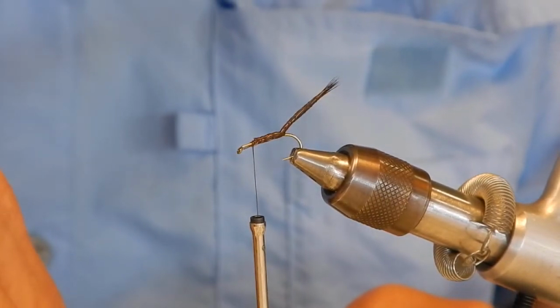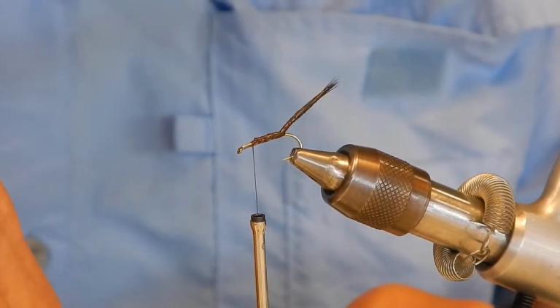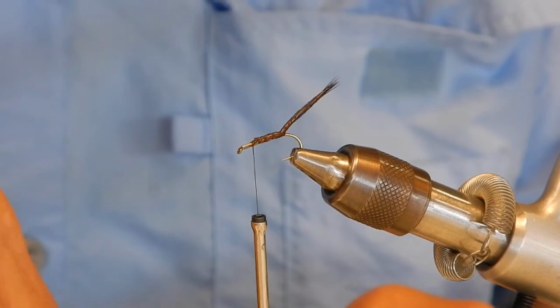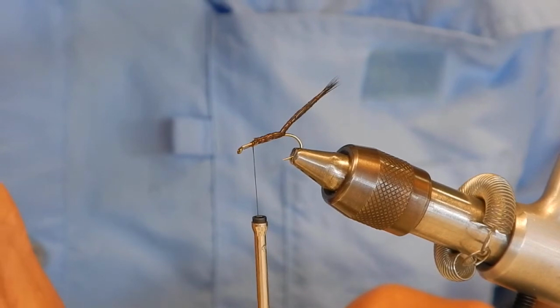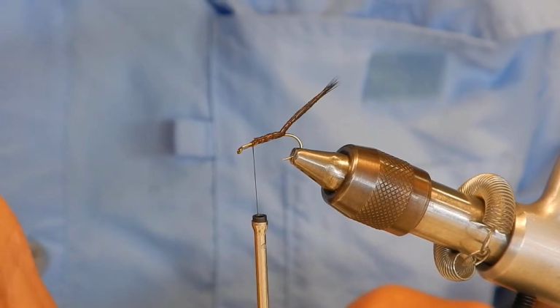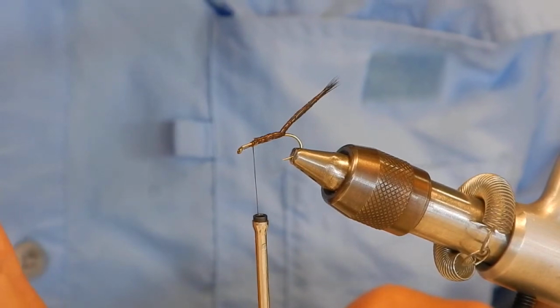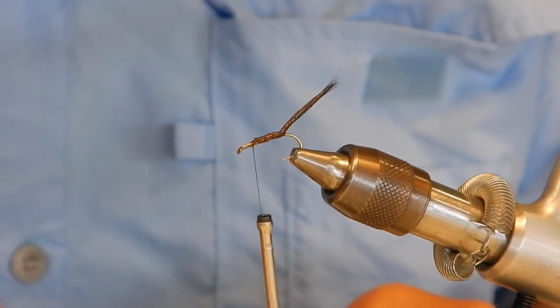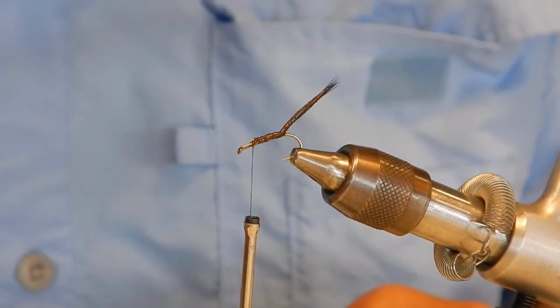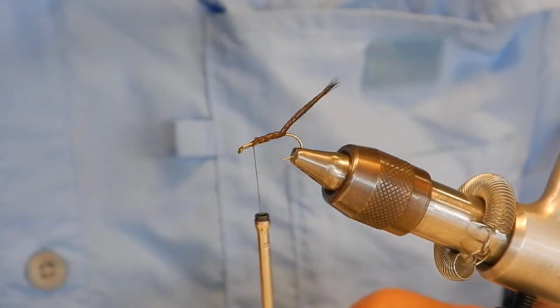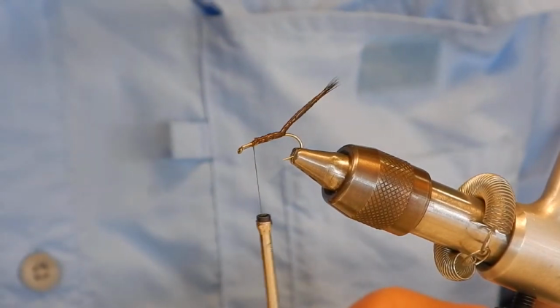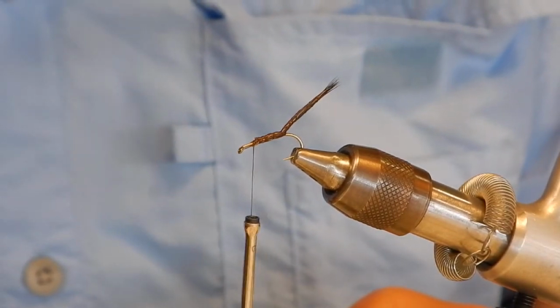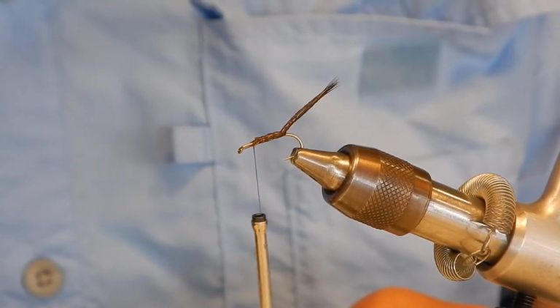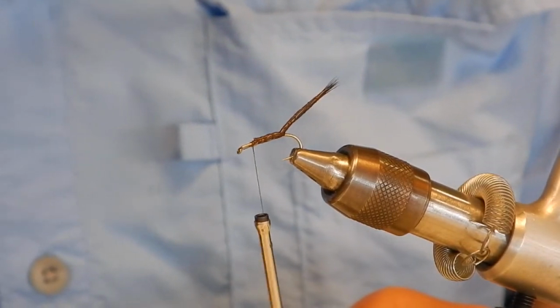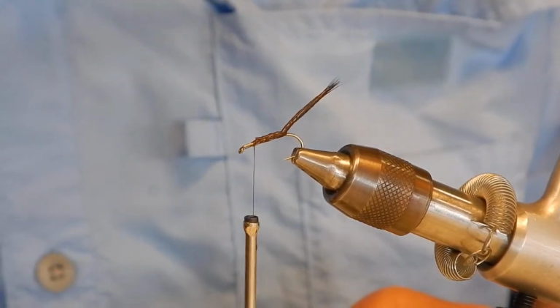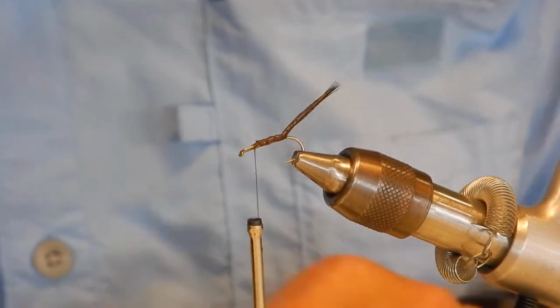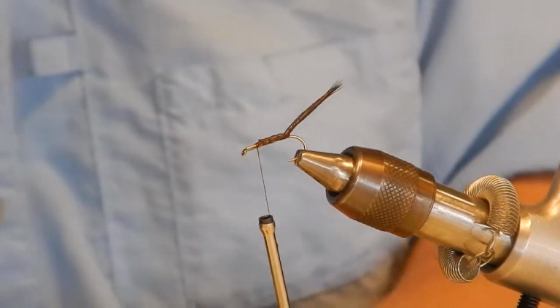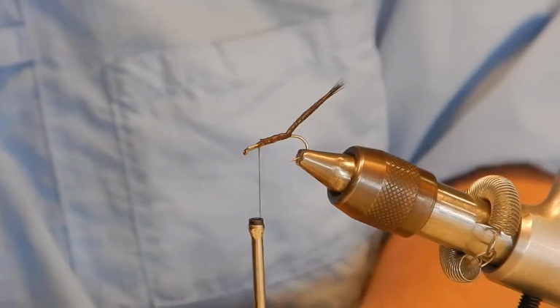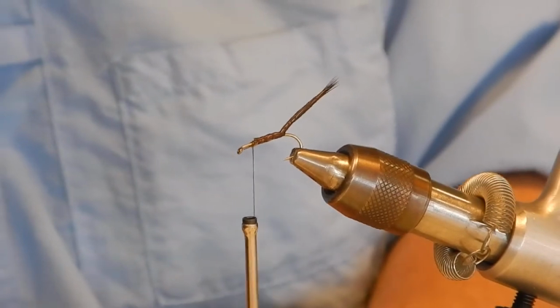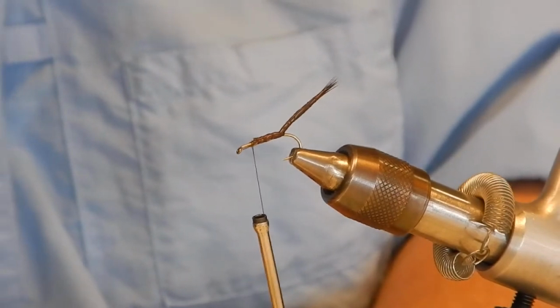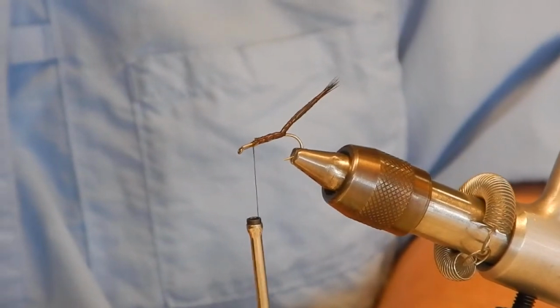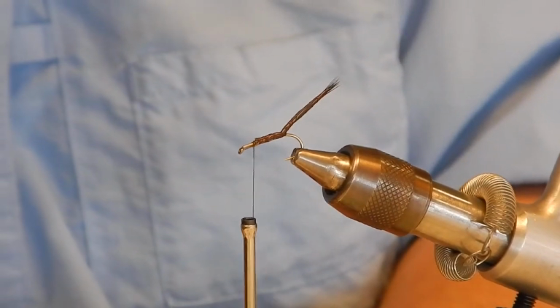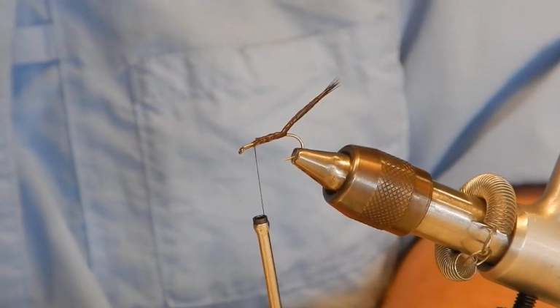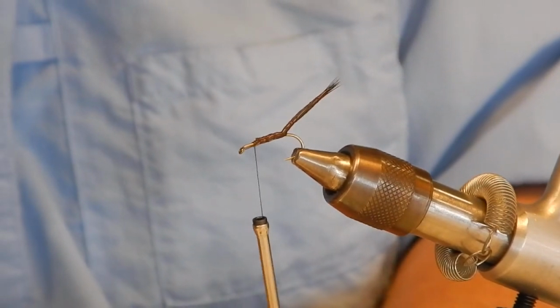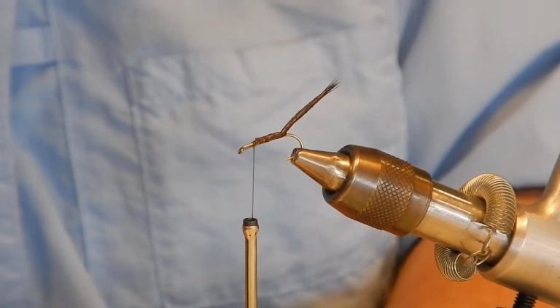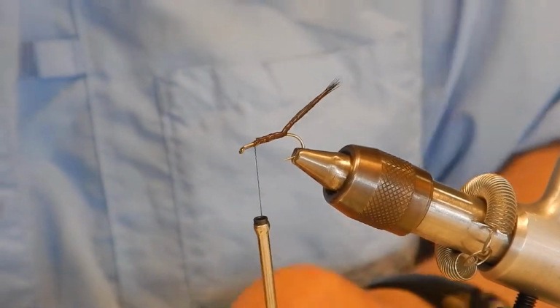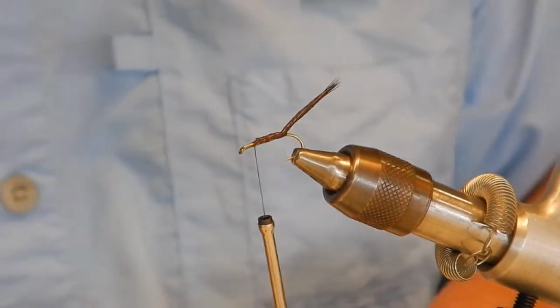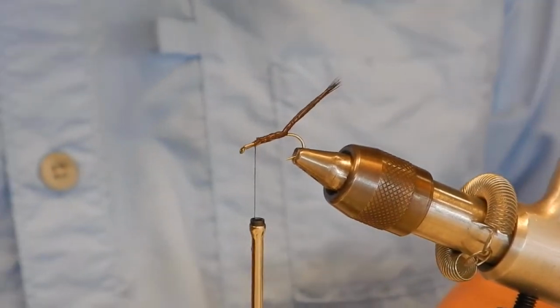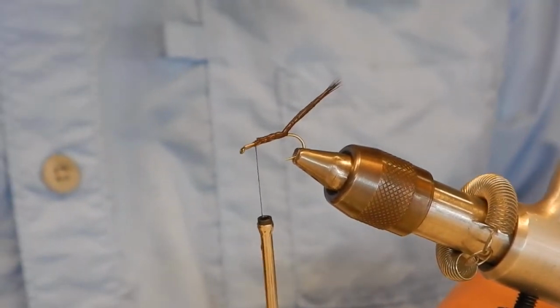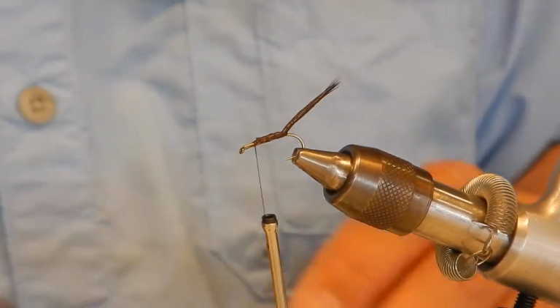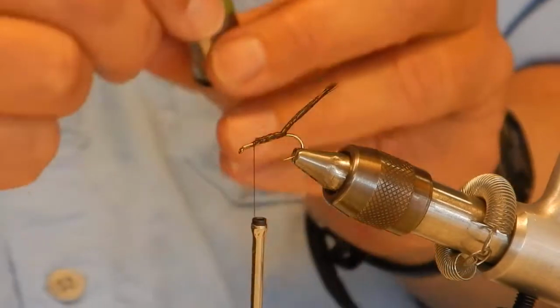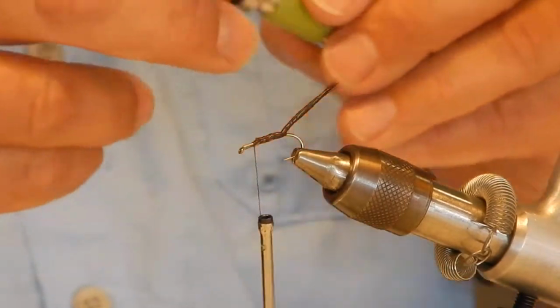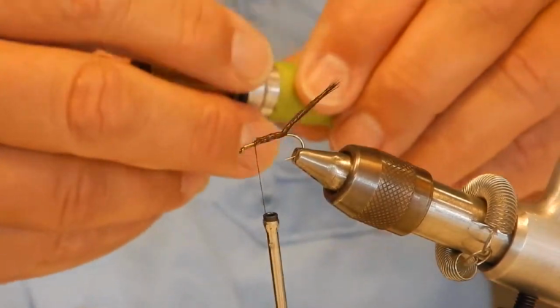You guys that tie on Tuesday have maybe seen me tie this once or twice. That's what brought Randy in here — he said he didn't know how to tie this one.